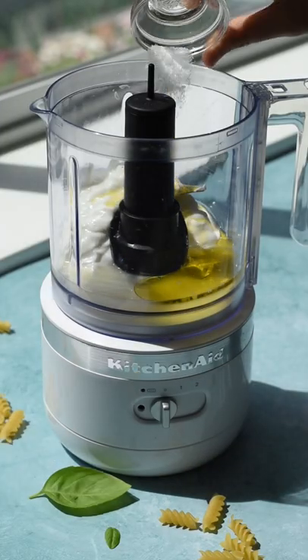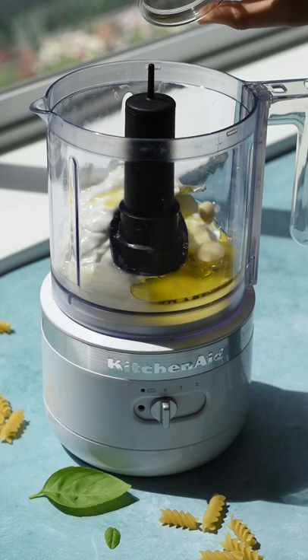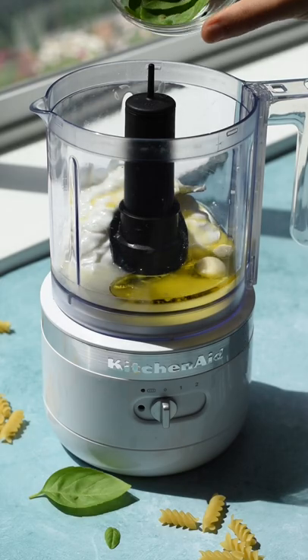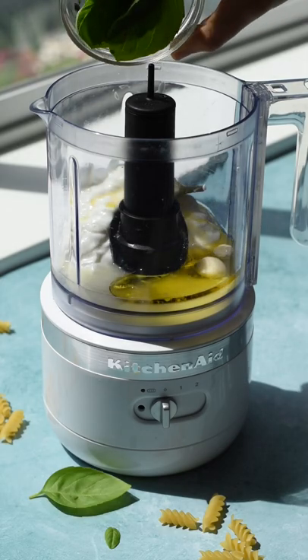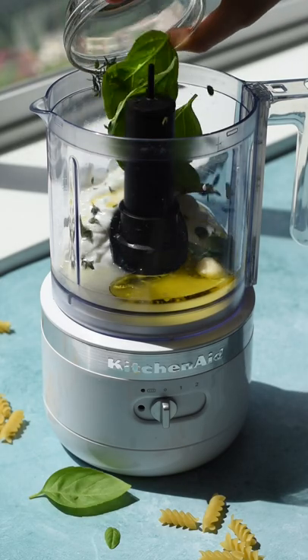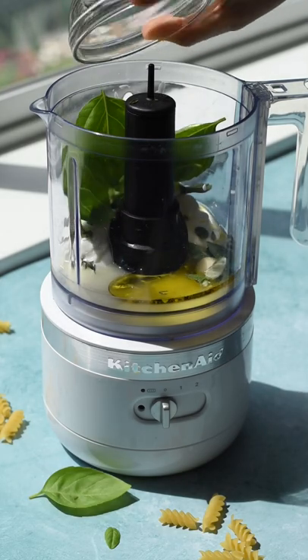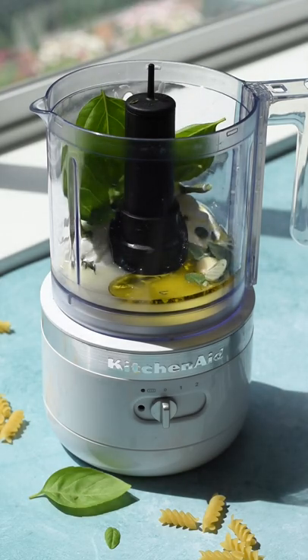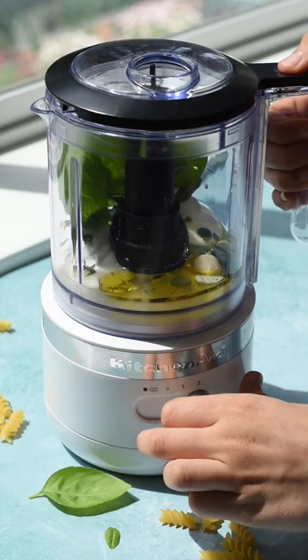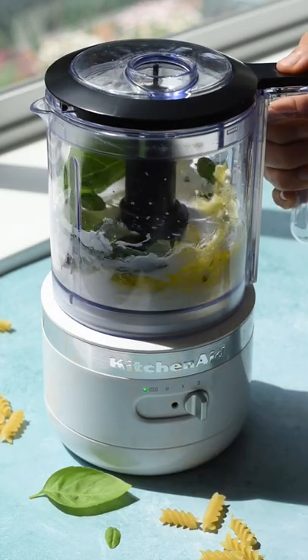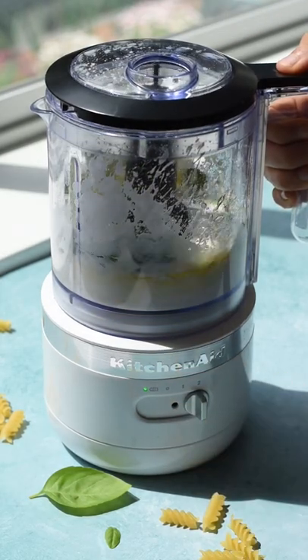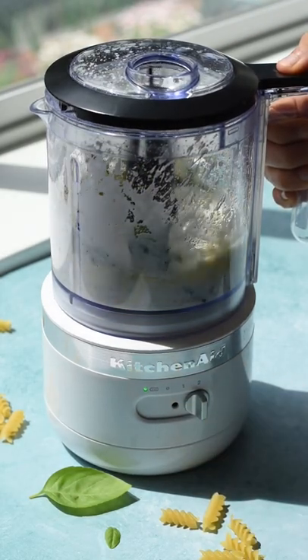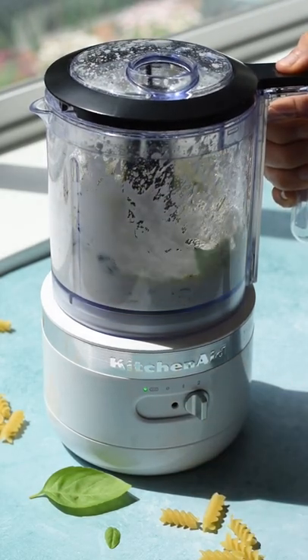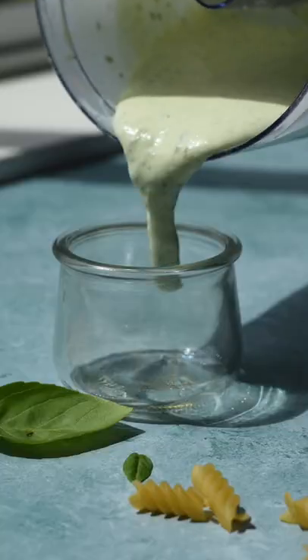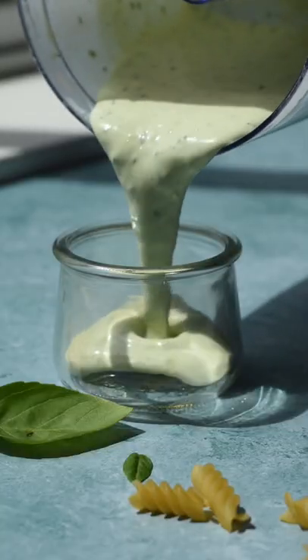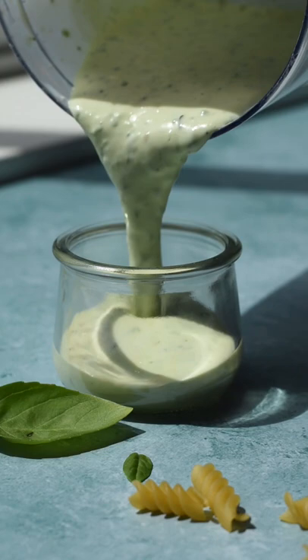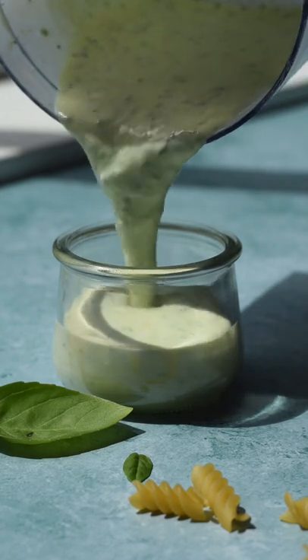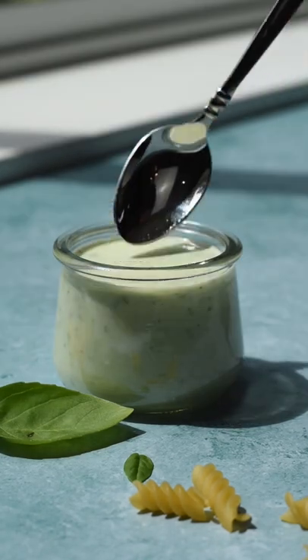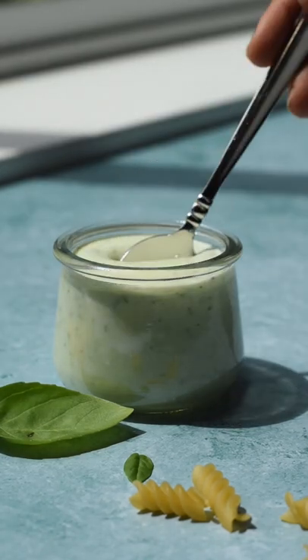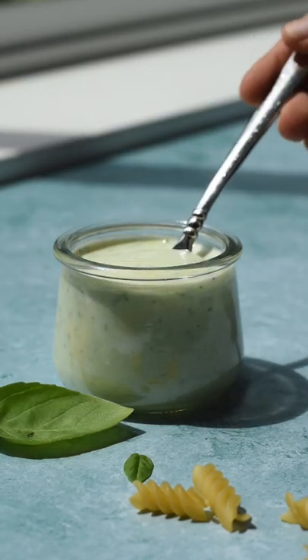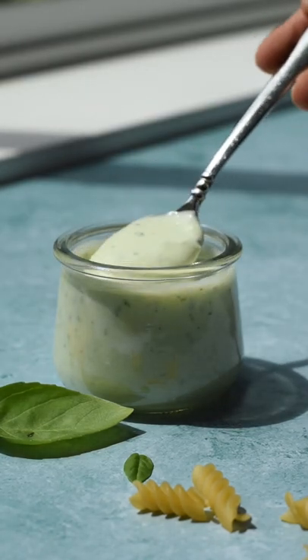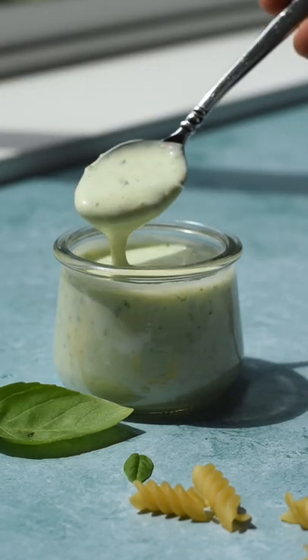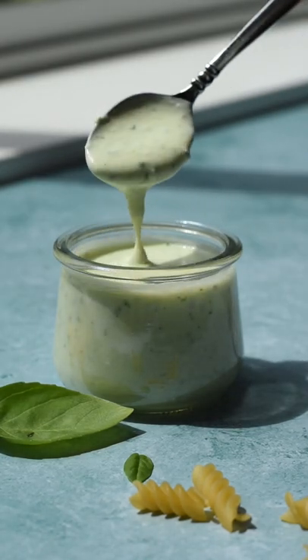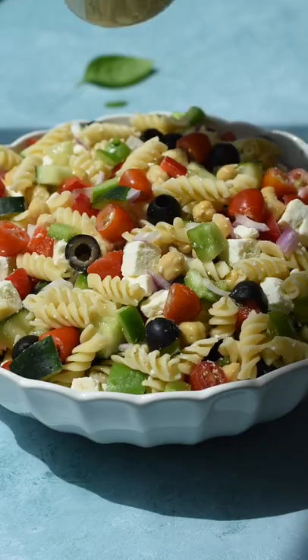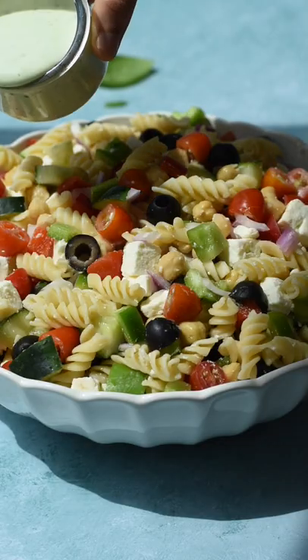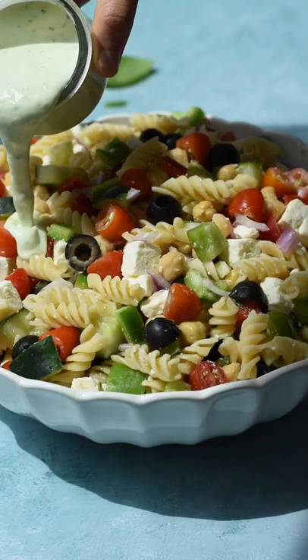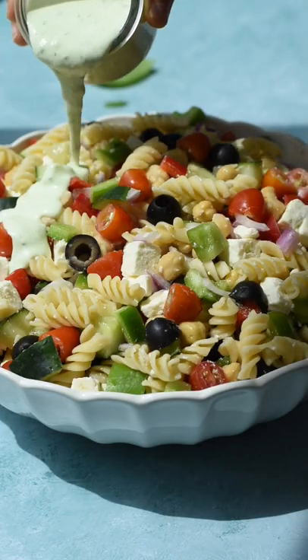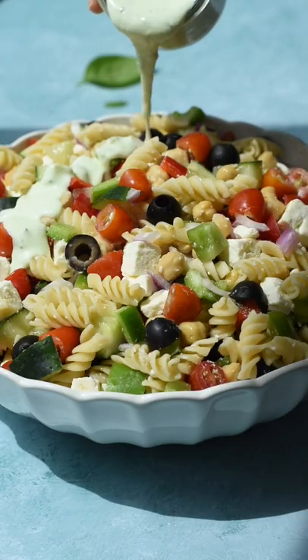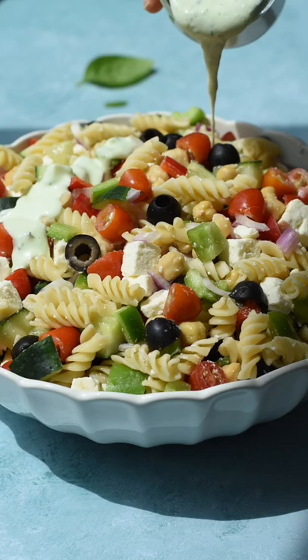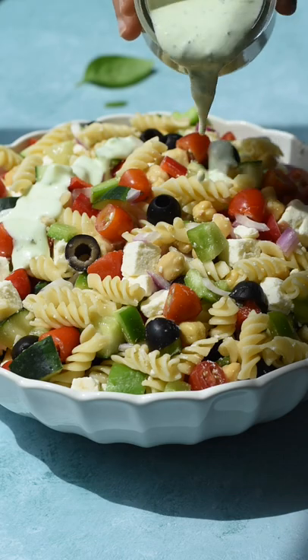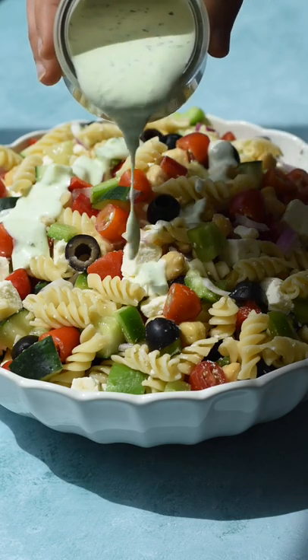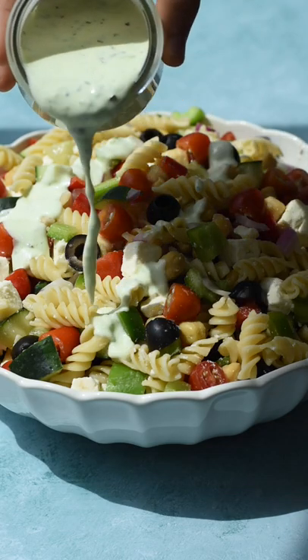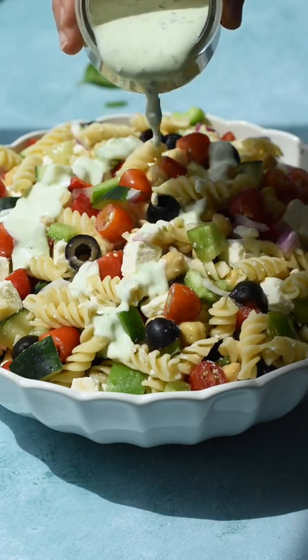Add salt, garlic, and a blend of herbs — we used basil, thyme, oregano, and sage. Blend that all together and that's it. This dressing is tangy, creamy, smells amazing, and goes perfectly with the salad.